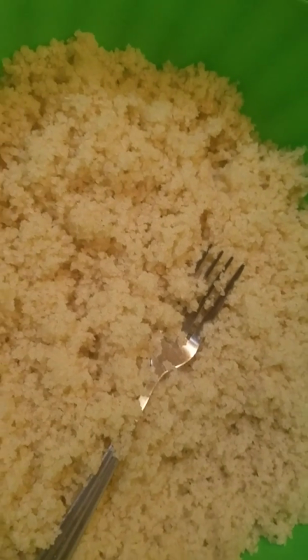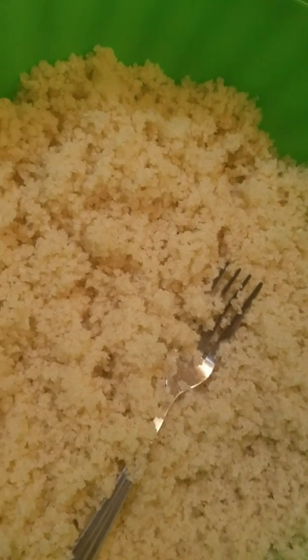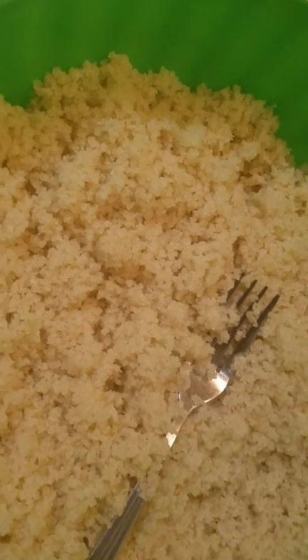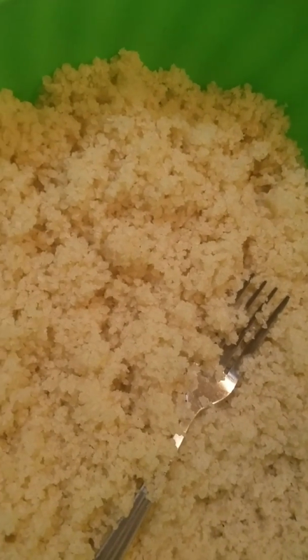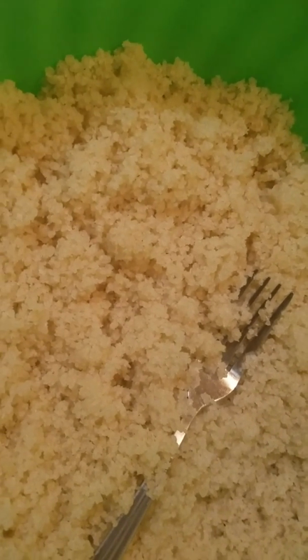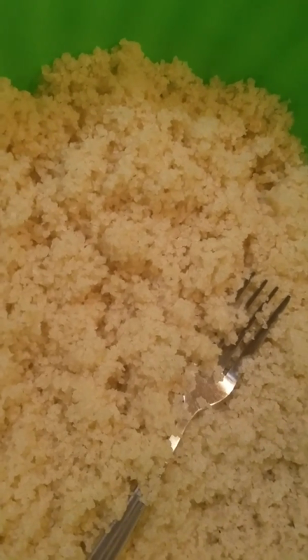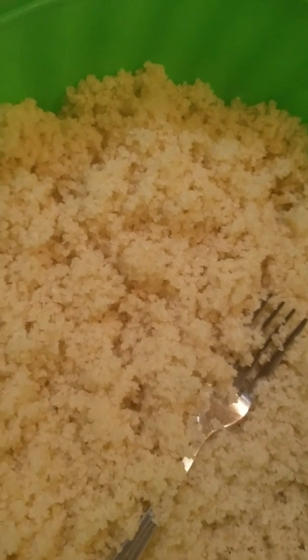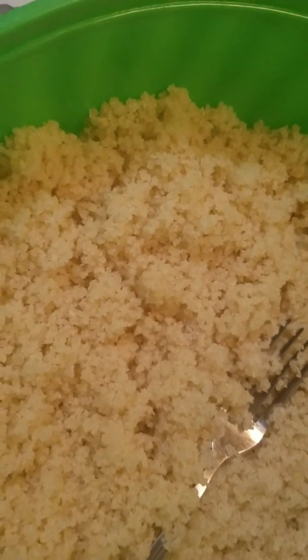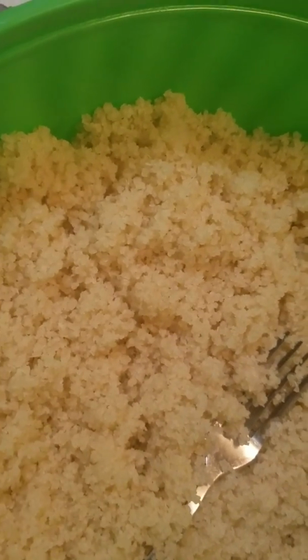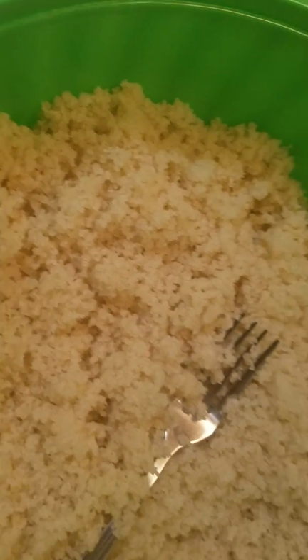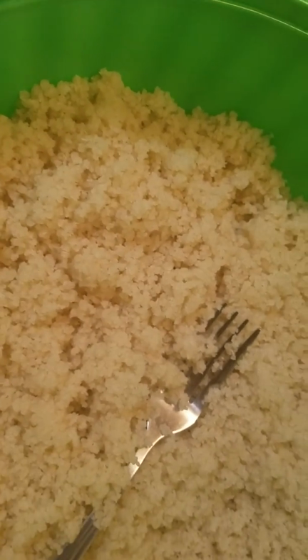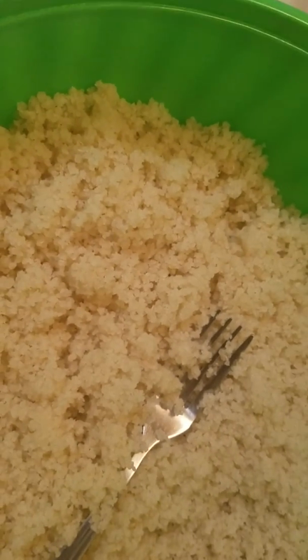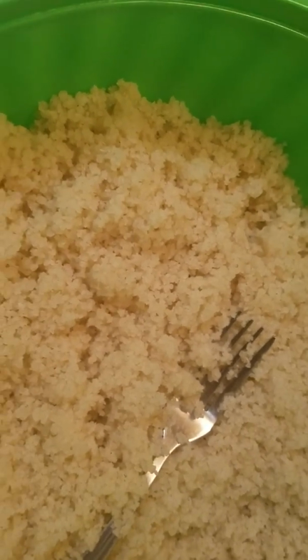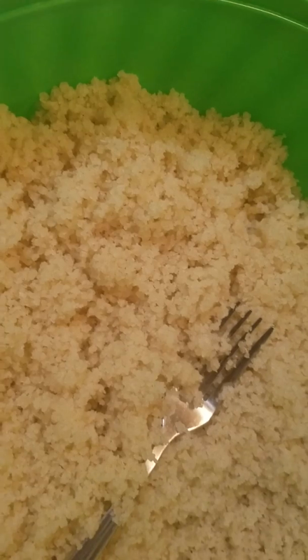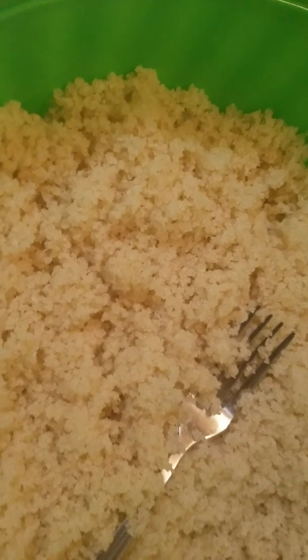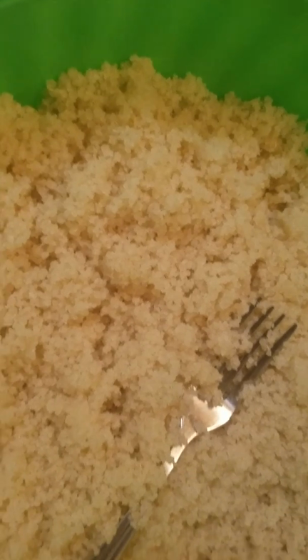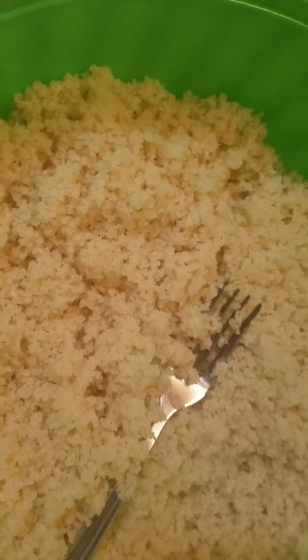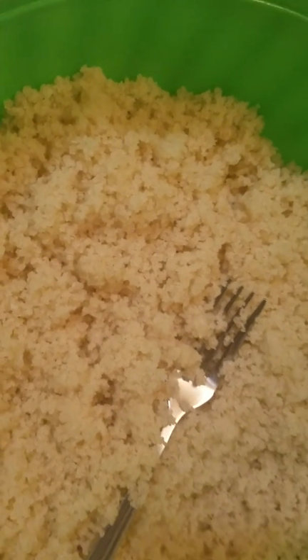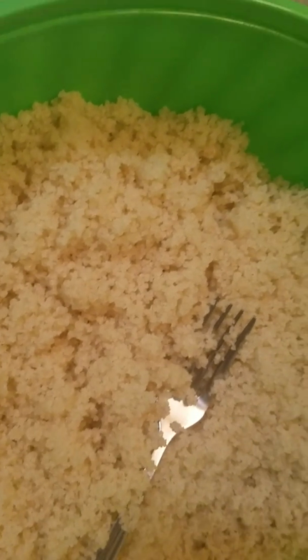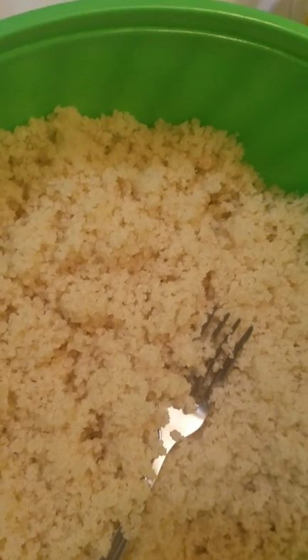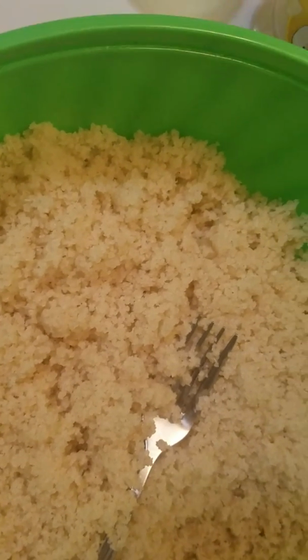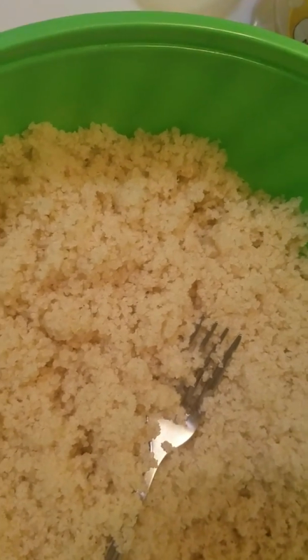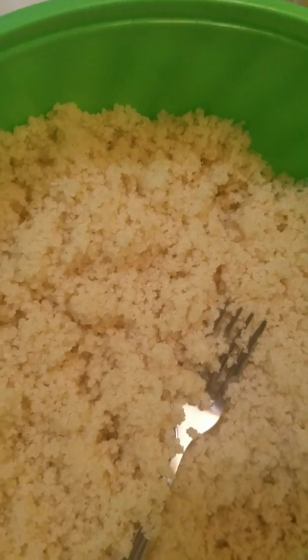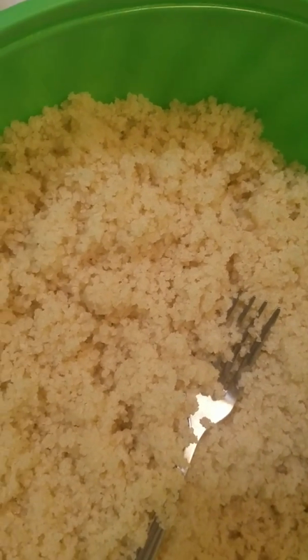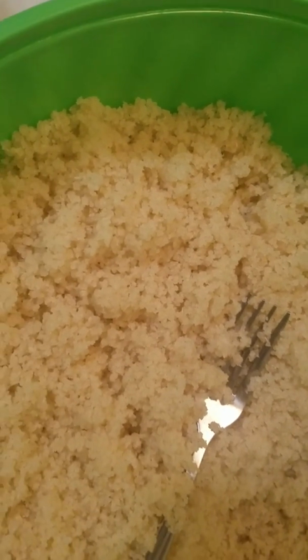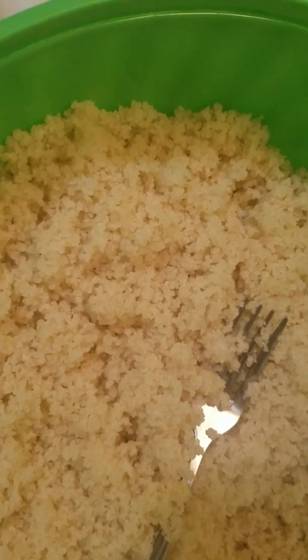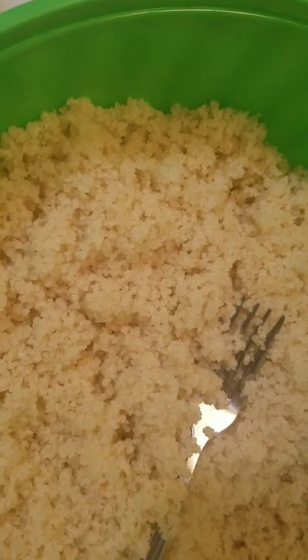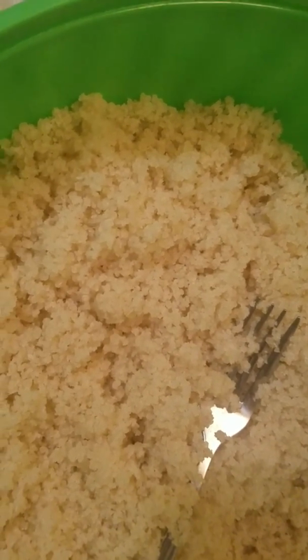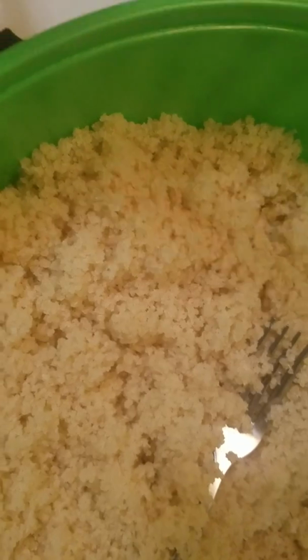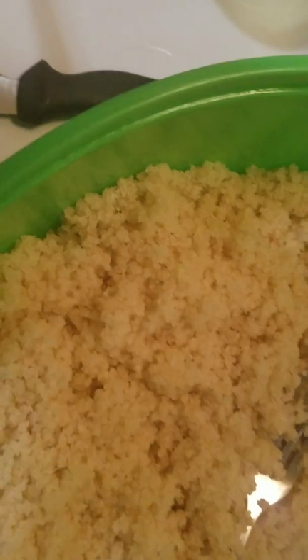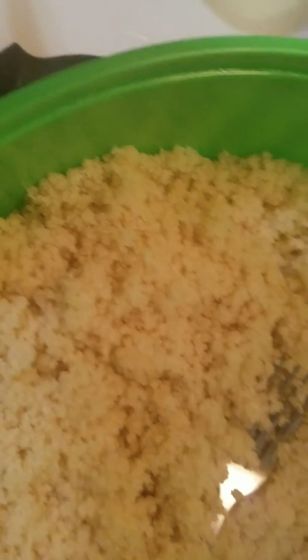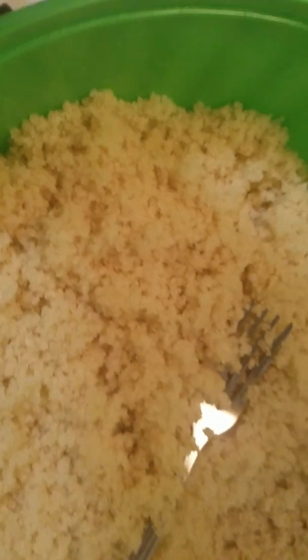Yesterday I made some hot pepper. I got some hot pepper in the fridge, homemade. So what I'm going to do, I'm going to make a plate and show you guys how to do it.